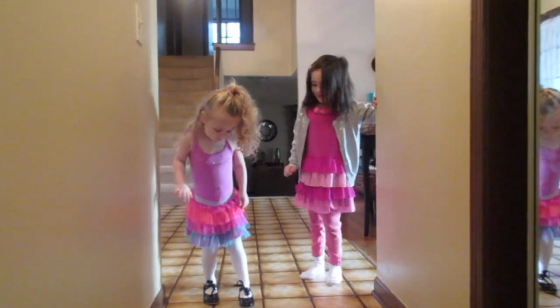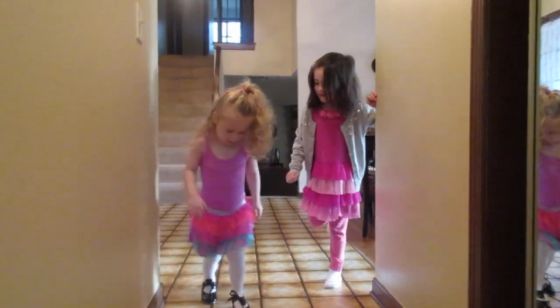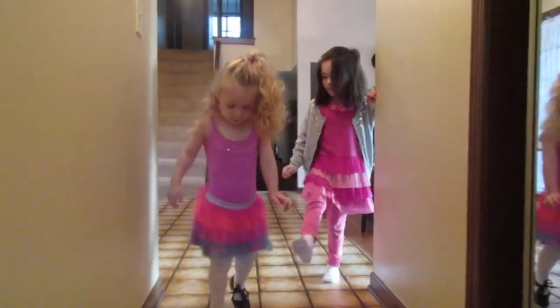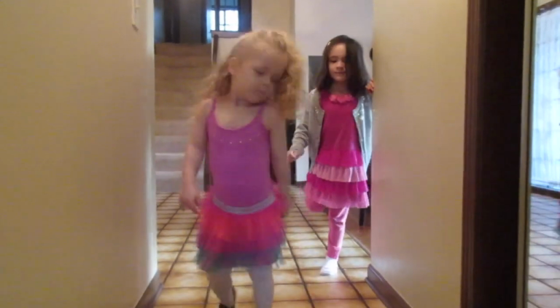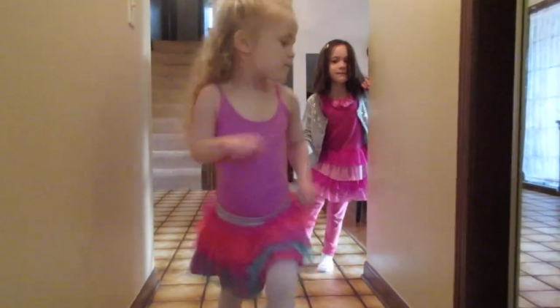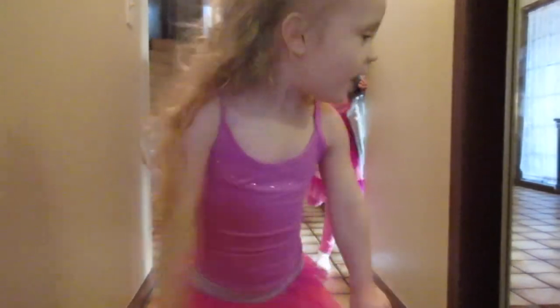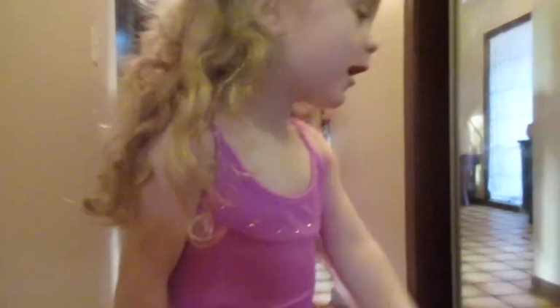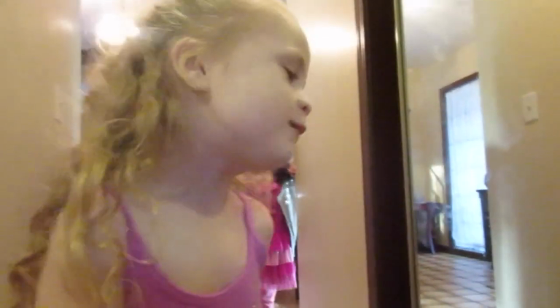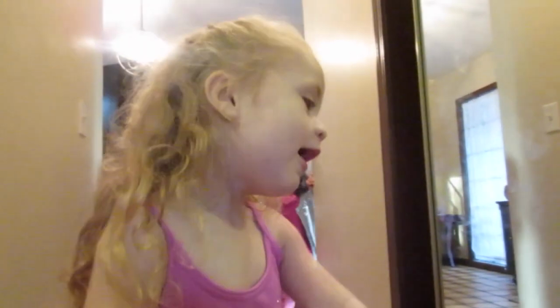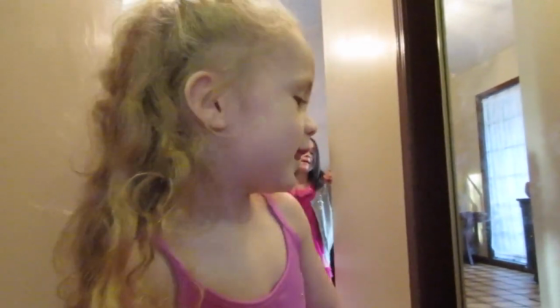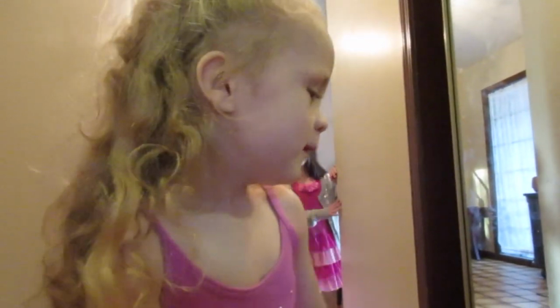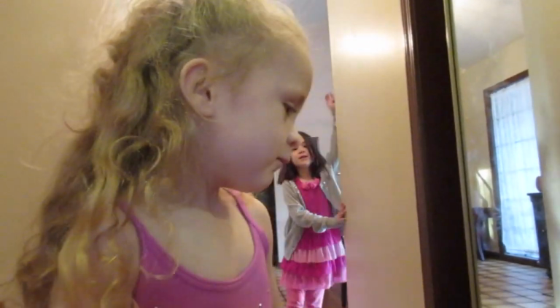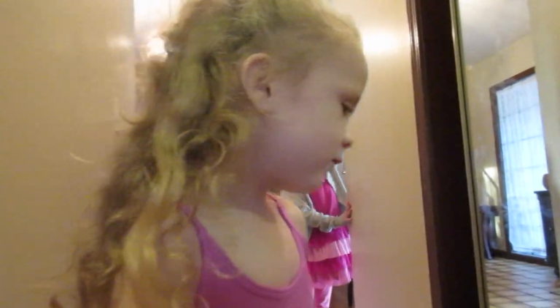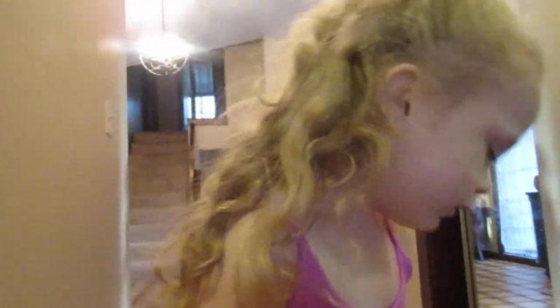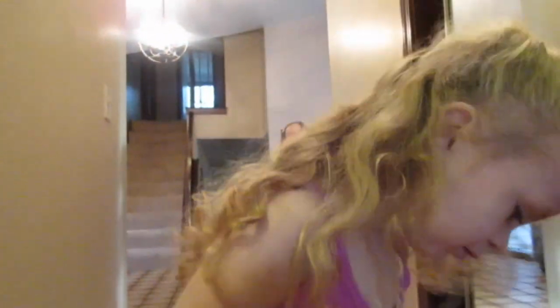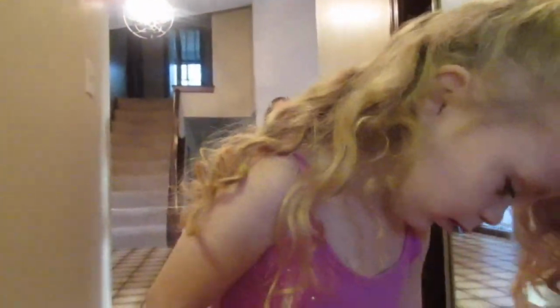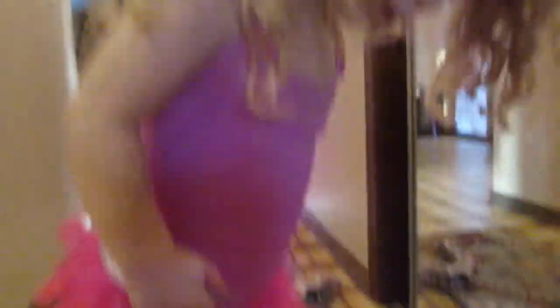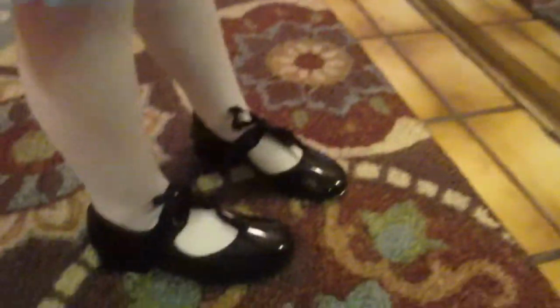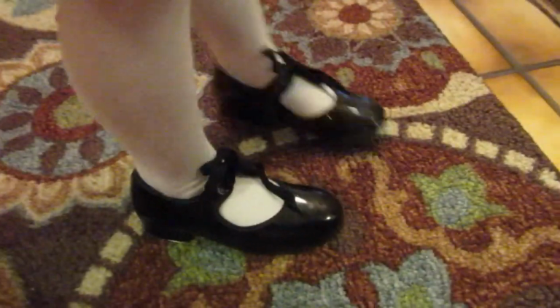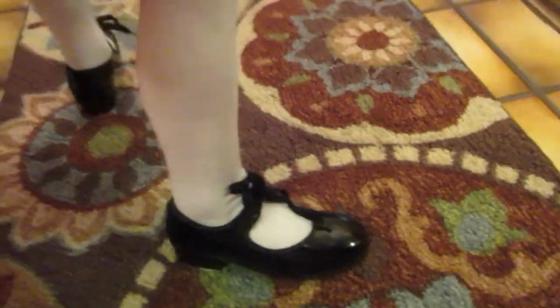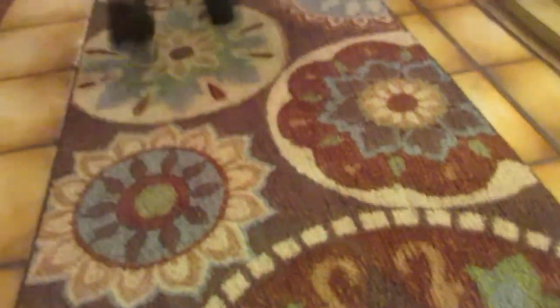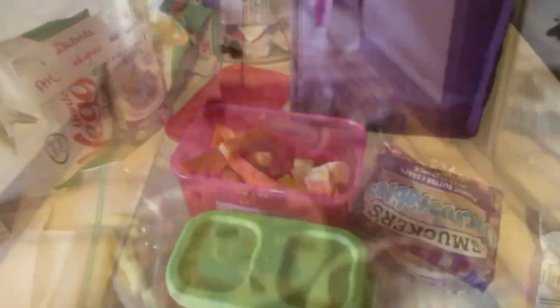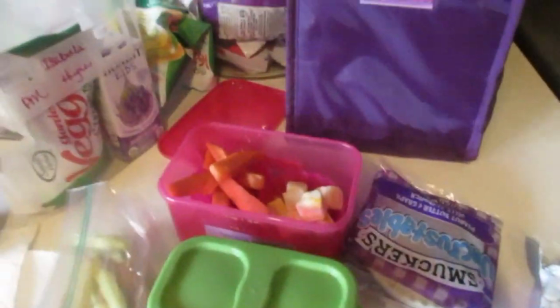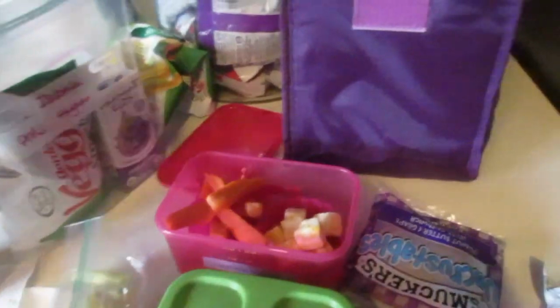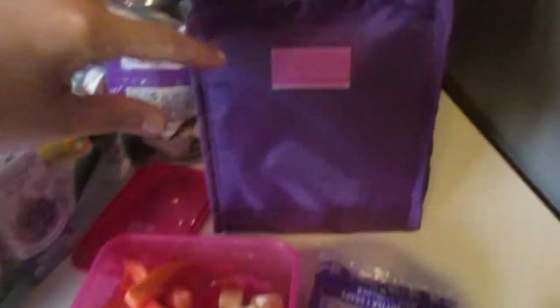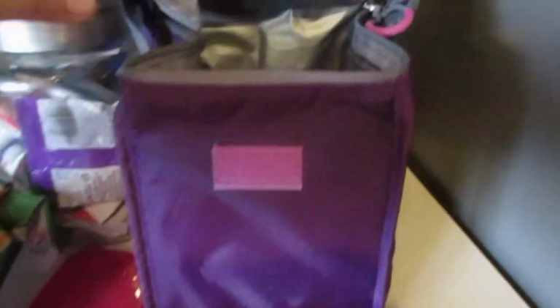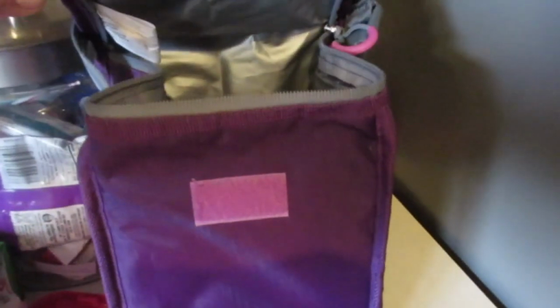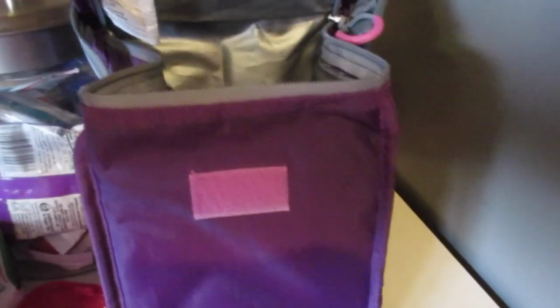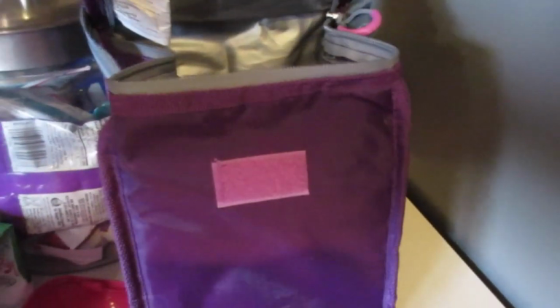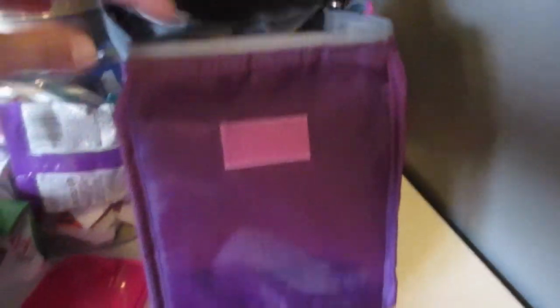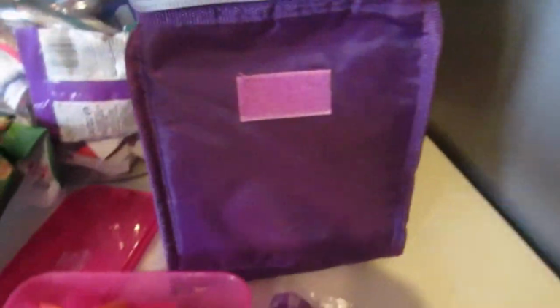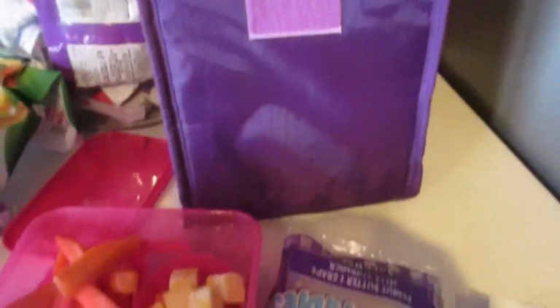The tap shoes fit! We're doing a quick lunch today — Isabella left her lunchbox at school yesterday, so she's going to have to bring her regular lunchbox.